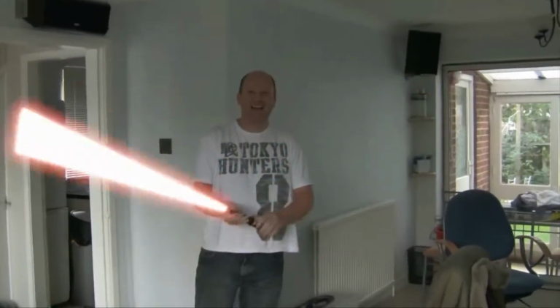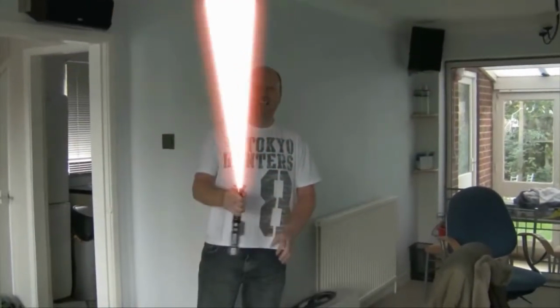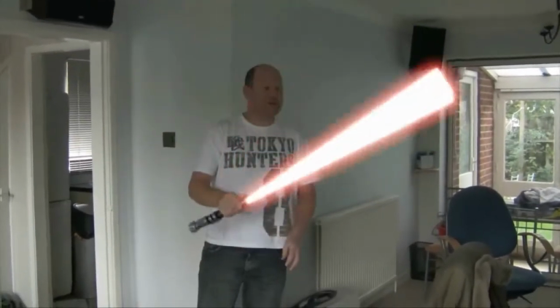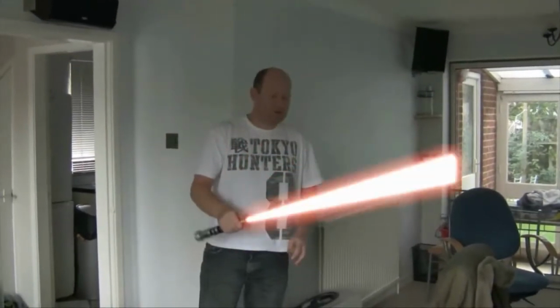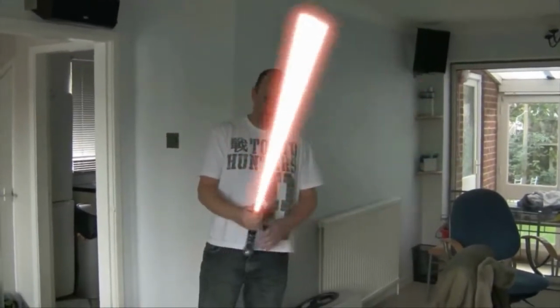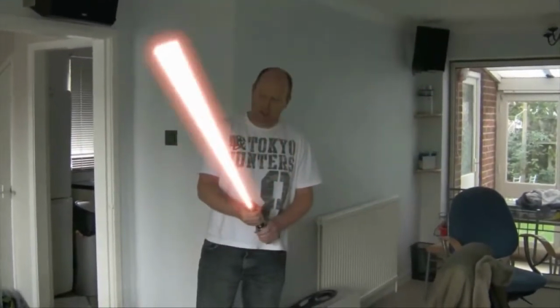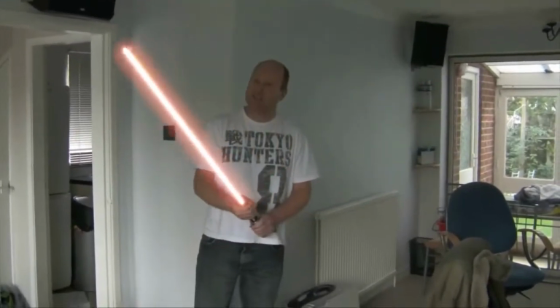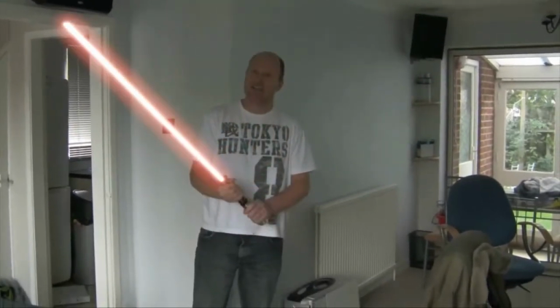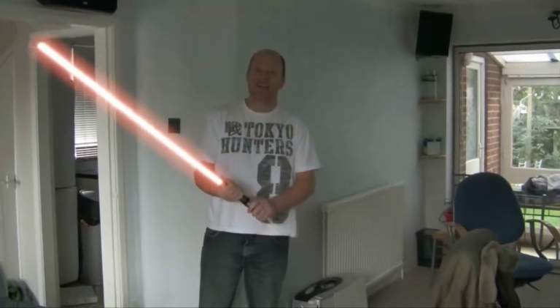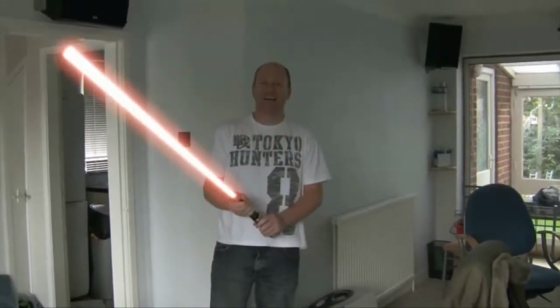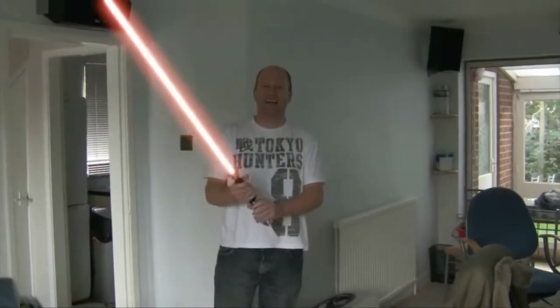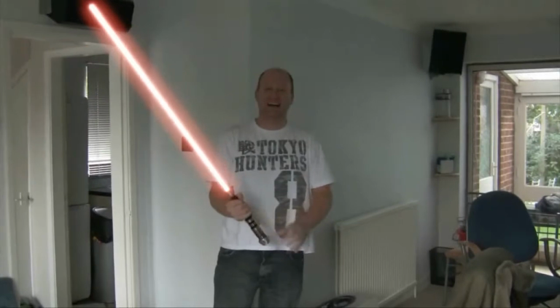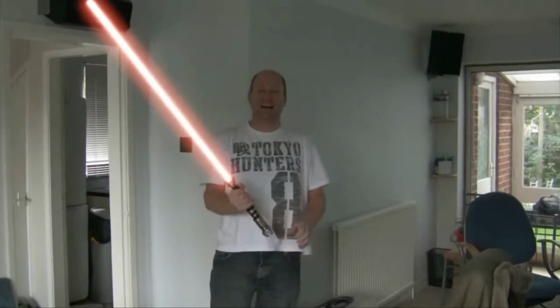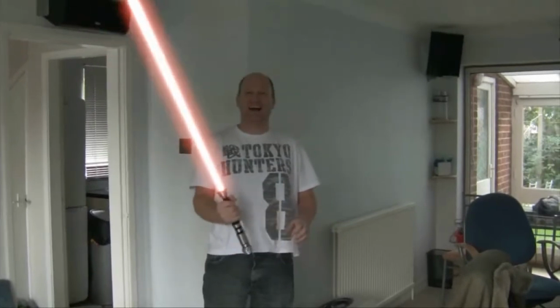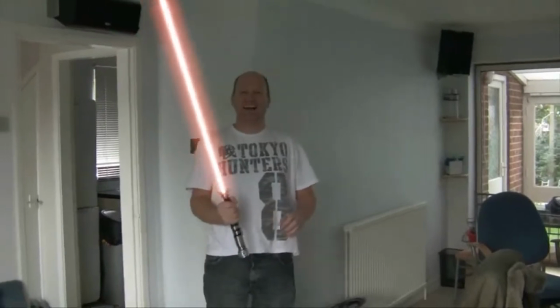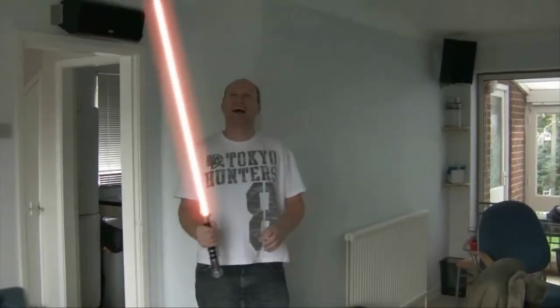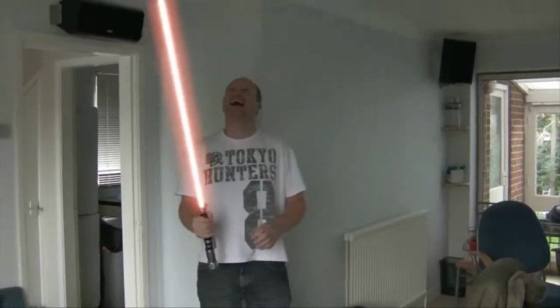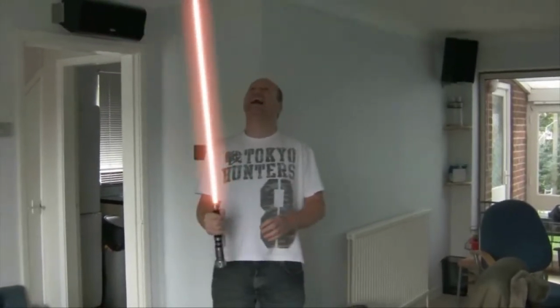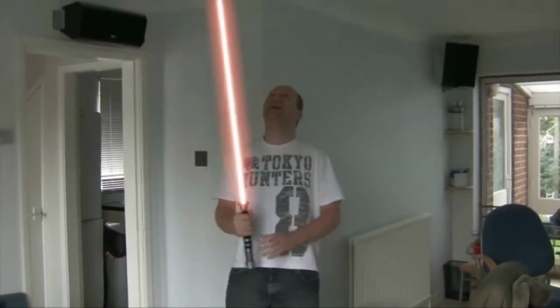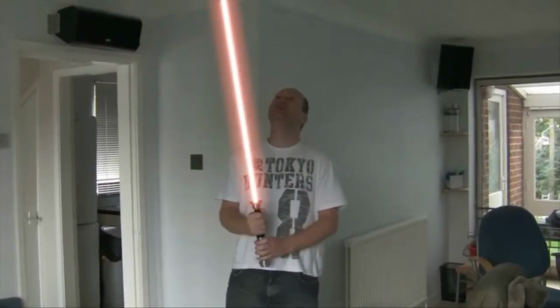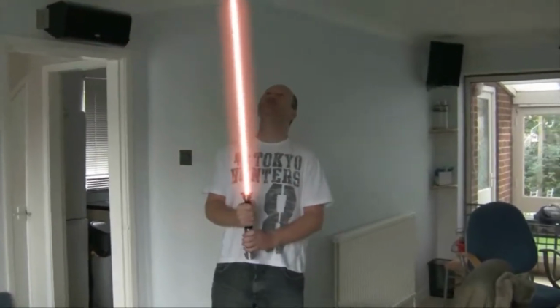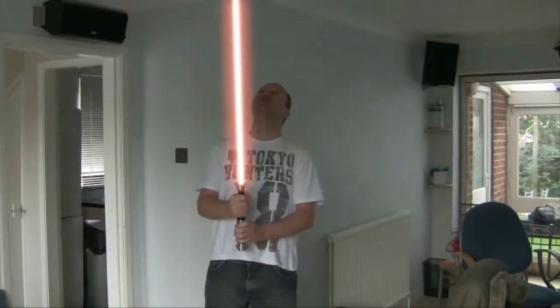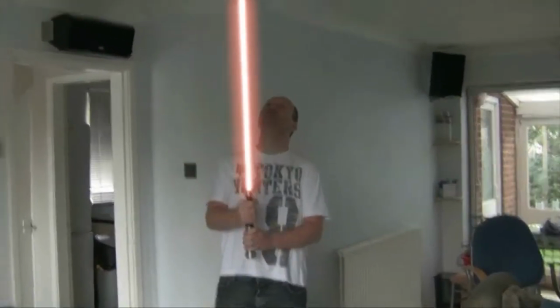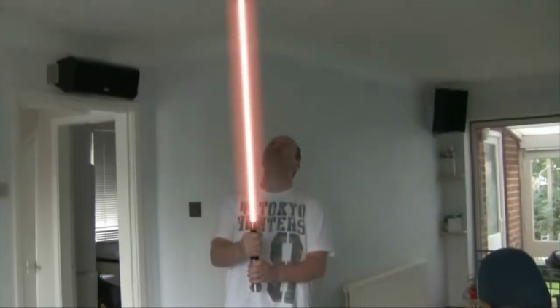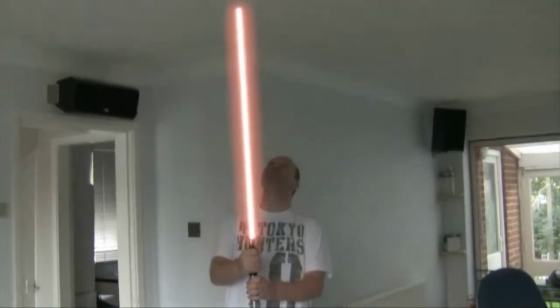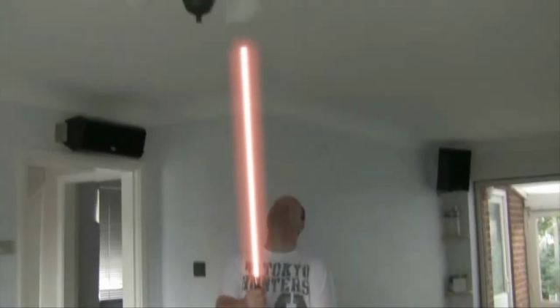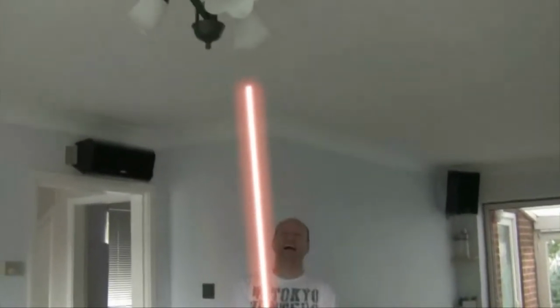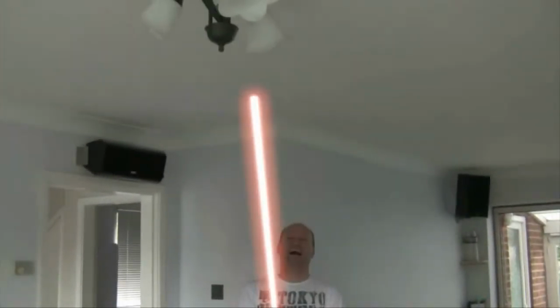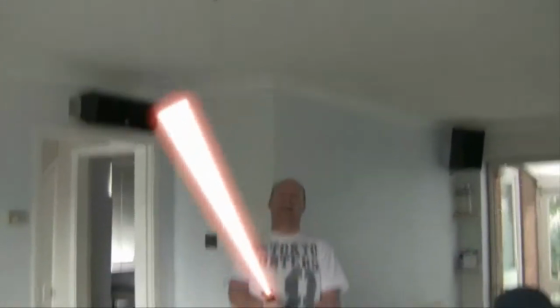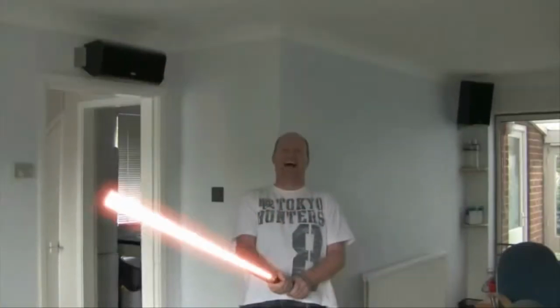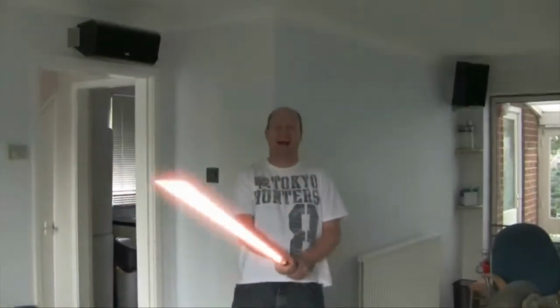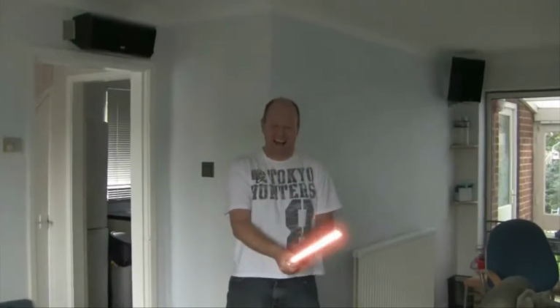Do you want to go? We've got to be careful though. Don't touch the bloody blade or you can put your hands off. Put a hole in here.